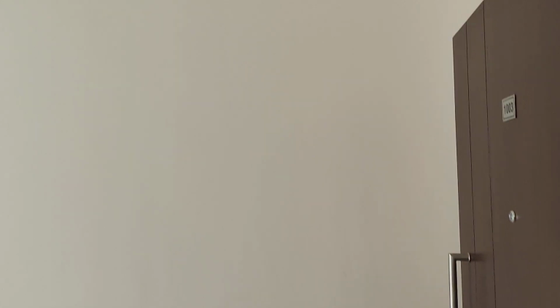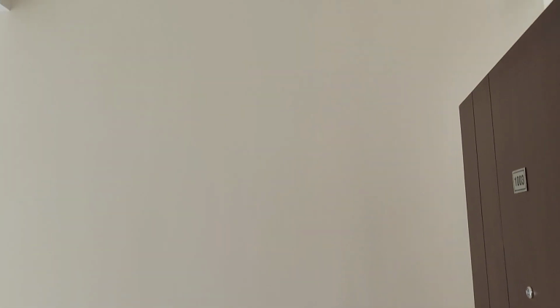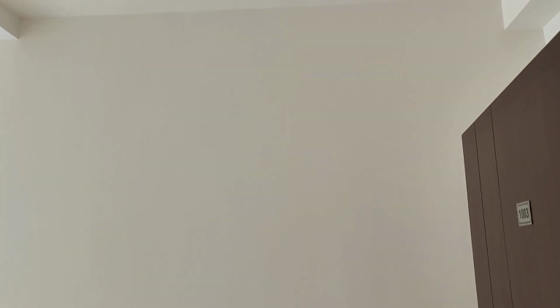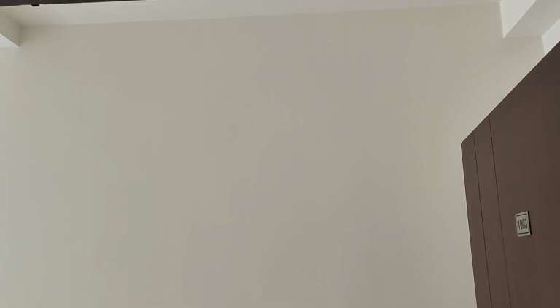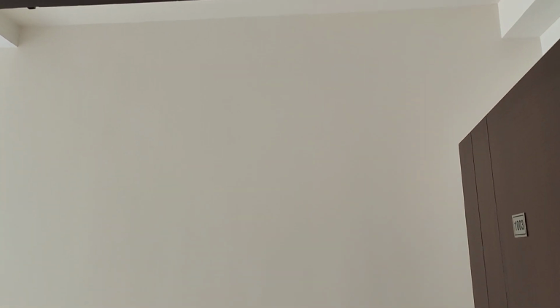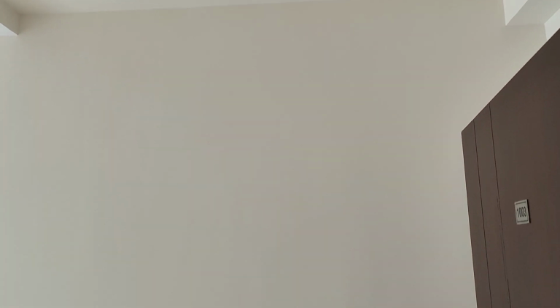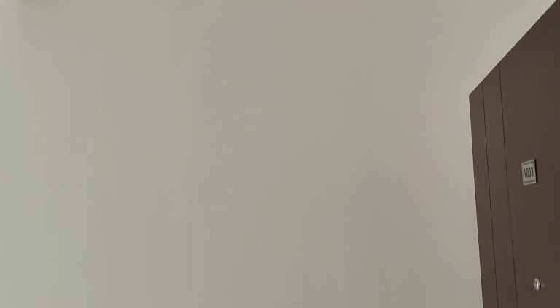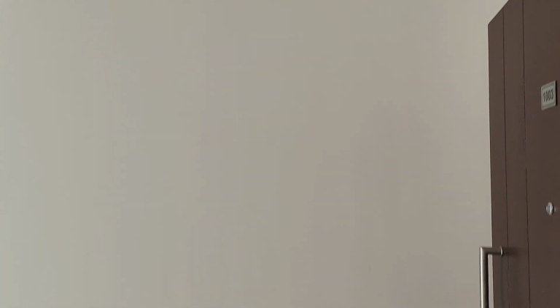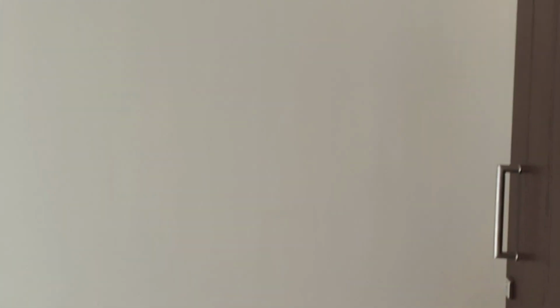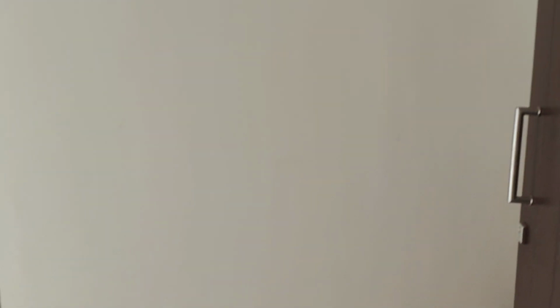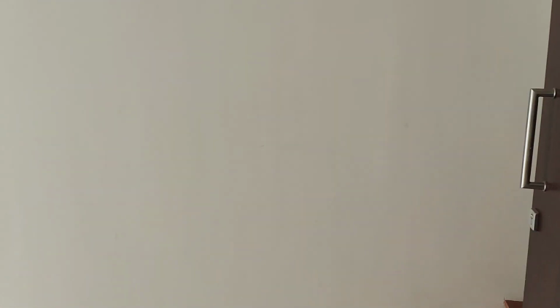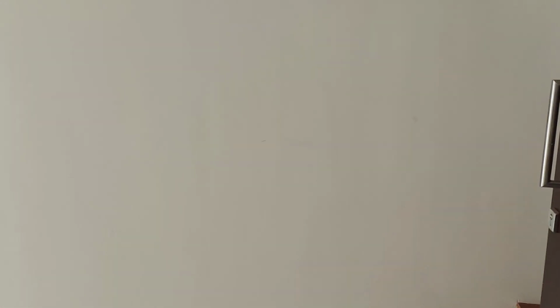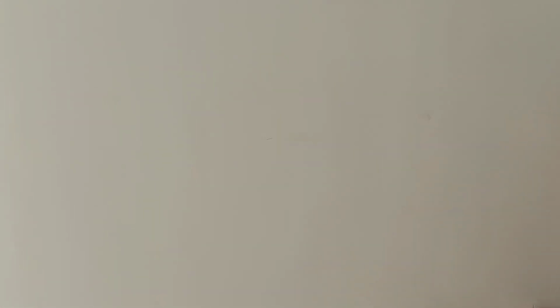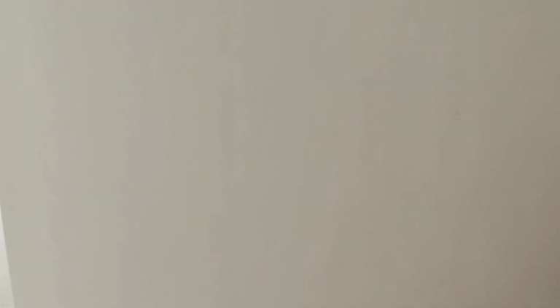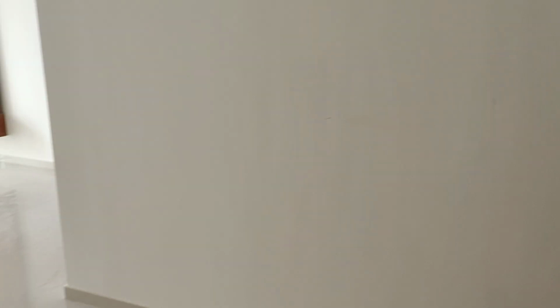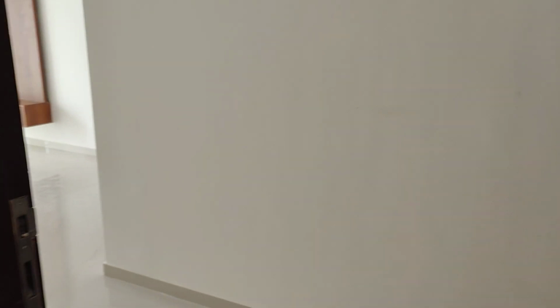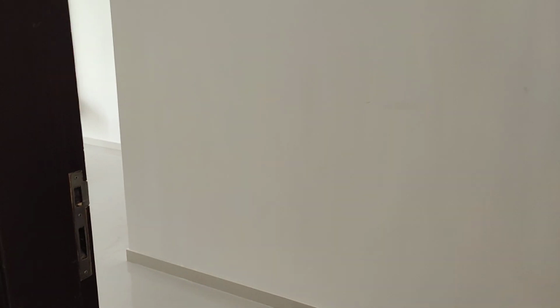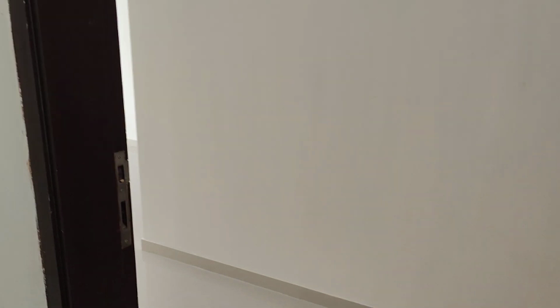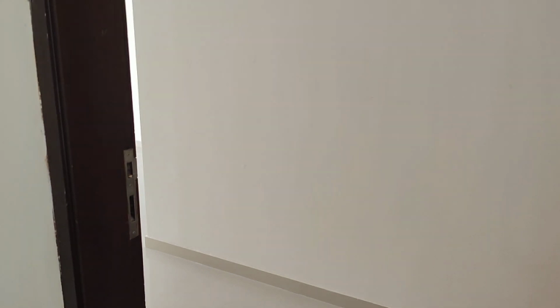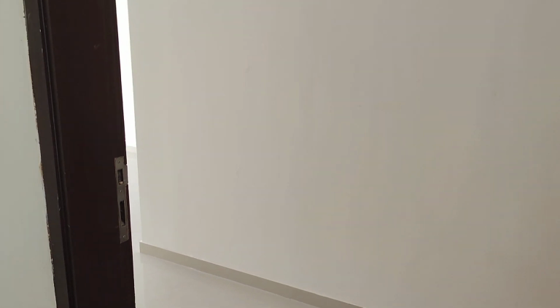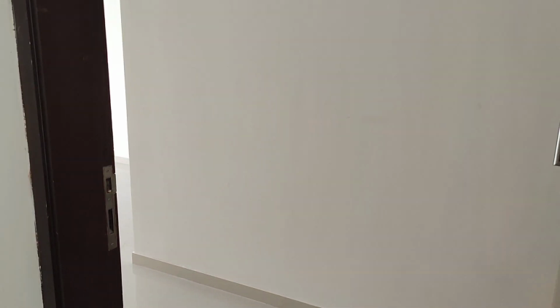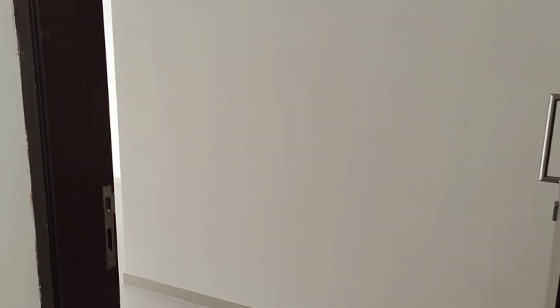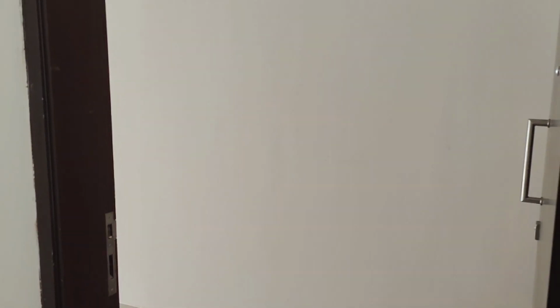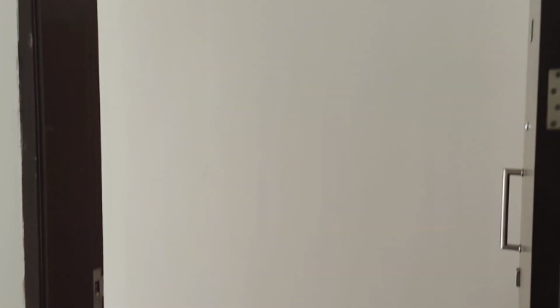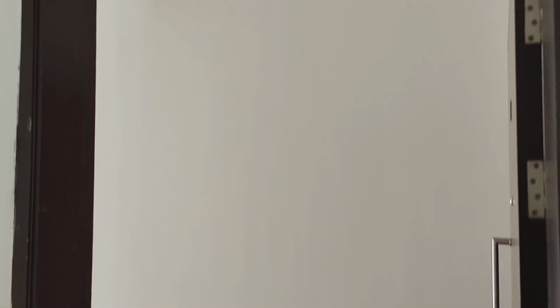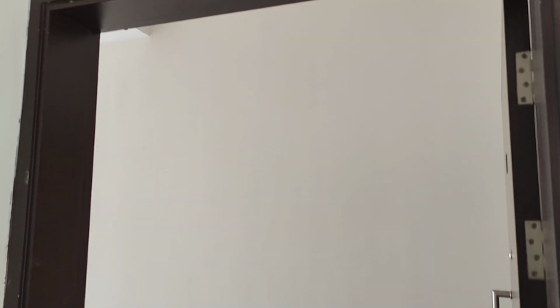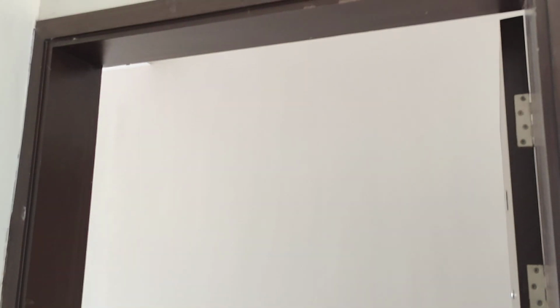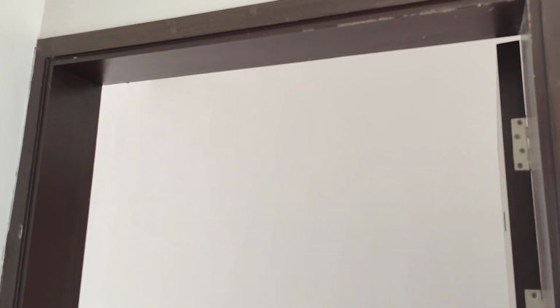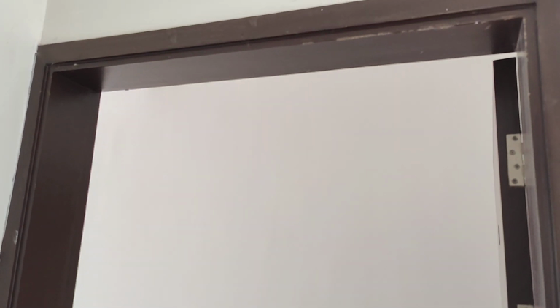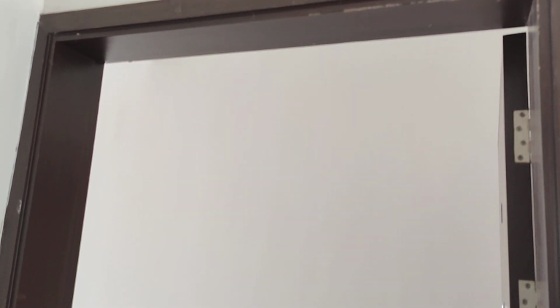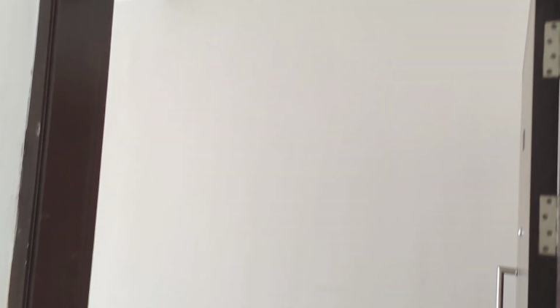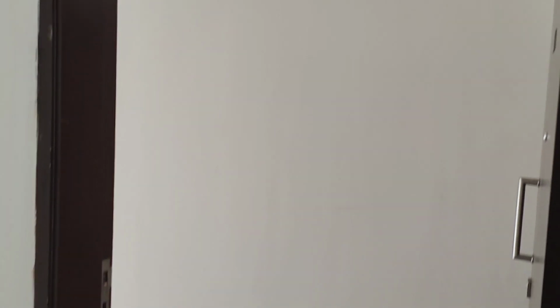Hello all, welcome back to my channel Adil Property Estates. This is a beautiful 3 bedroom brand new gated society flat for rent.